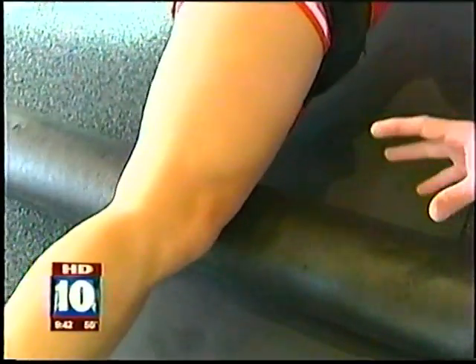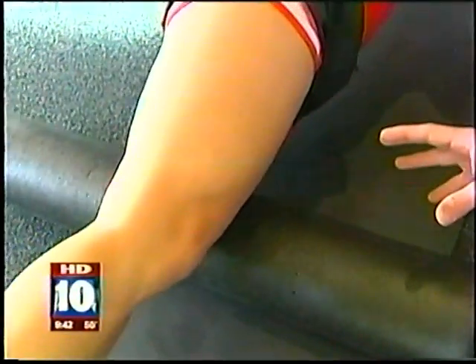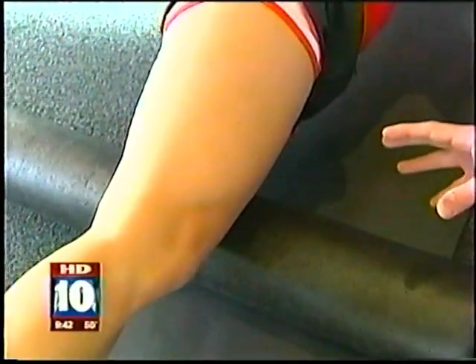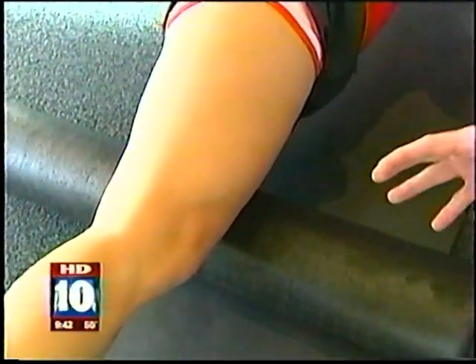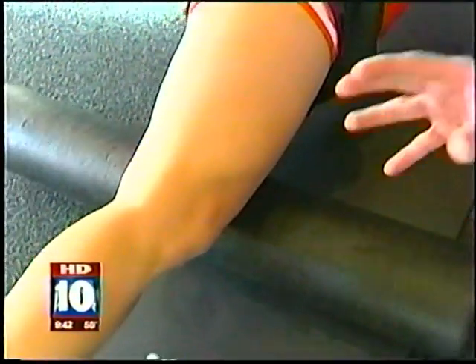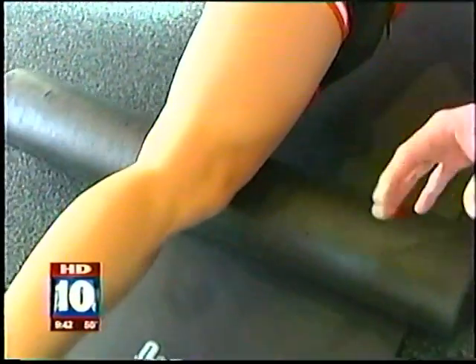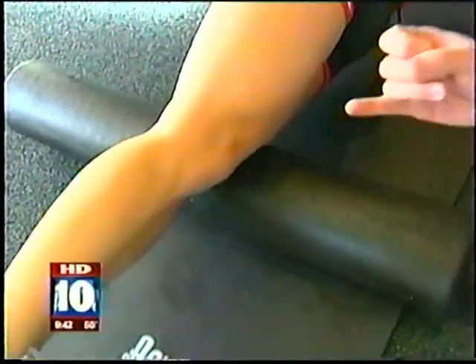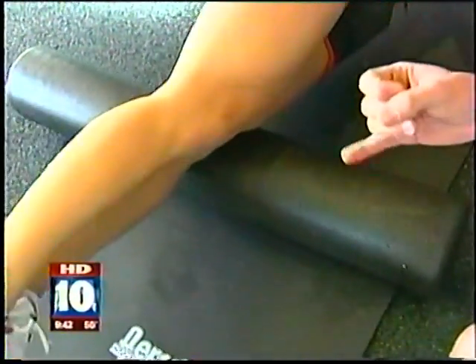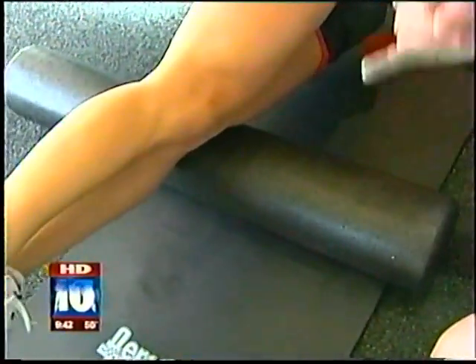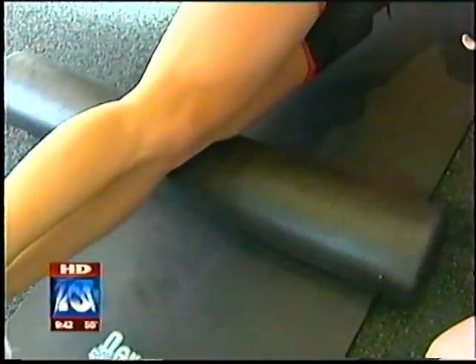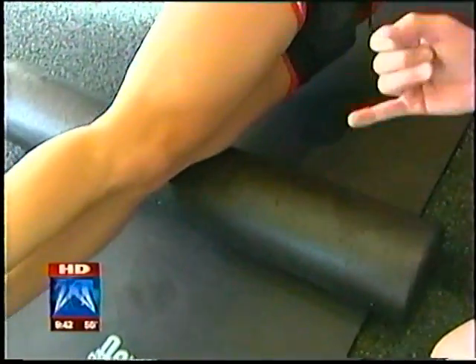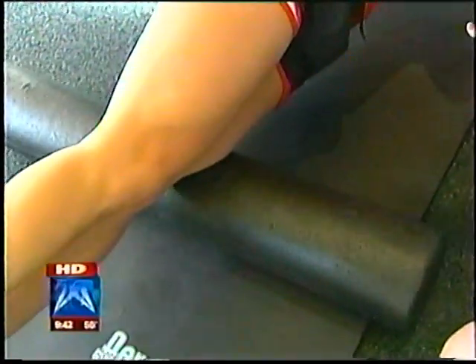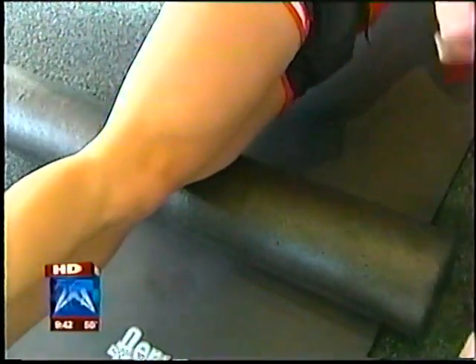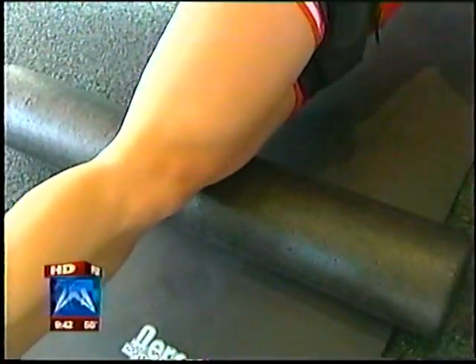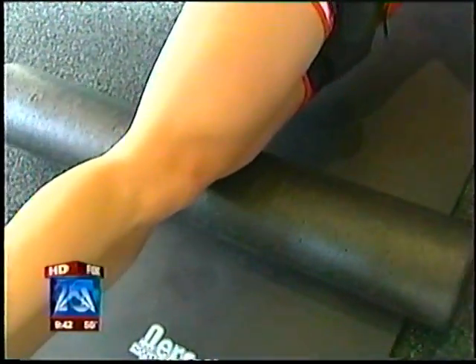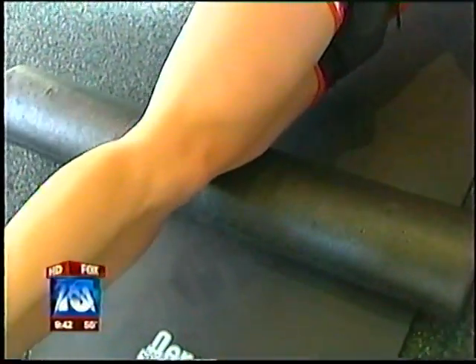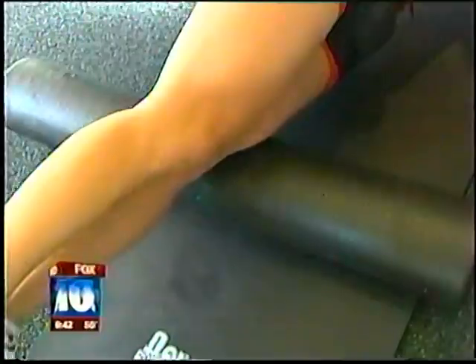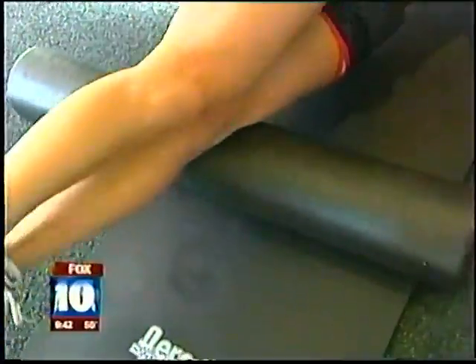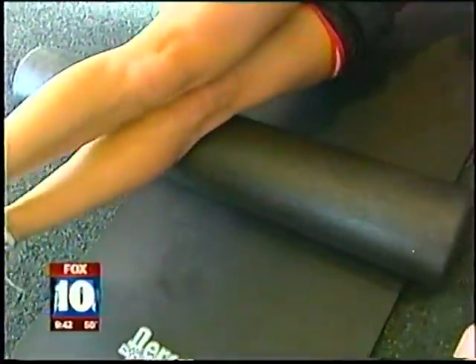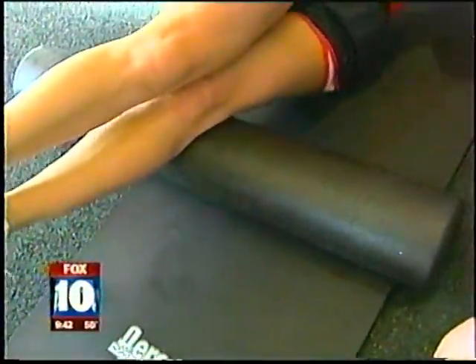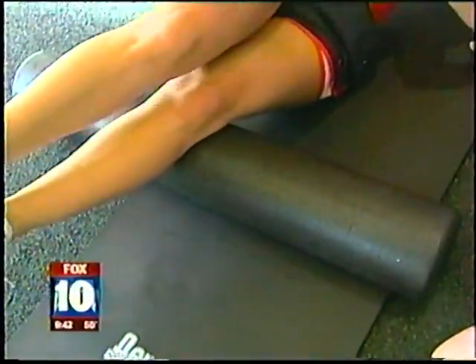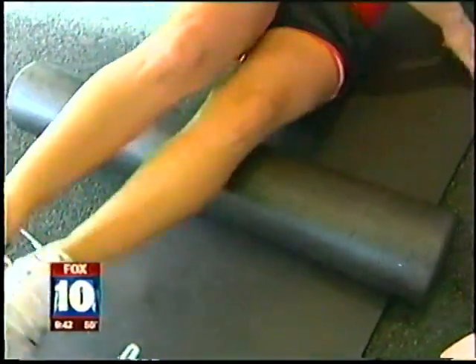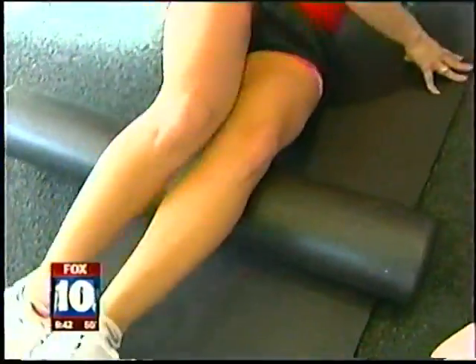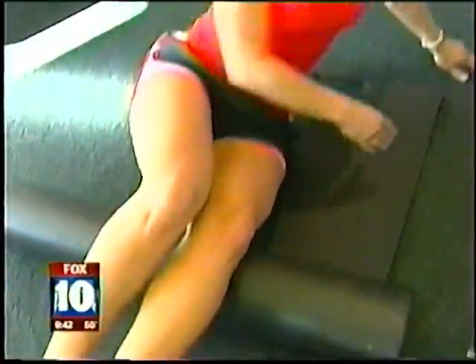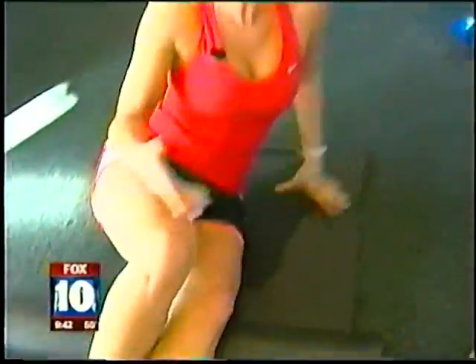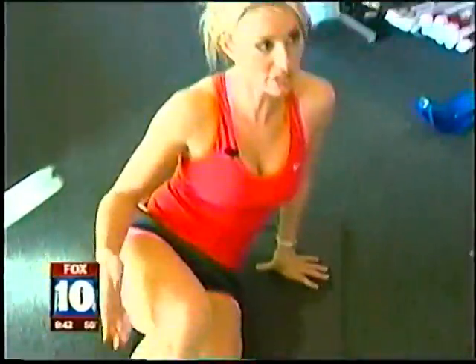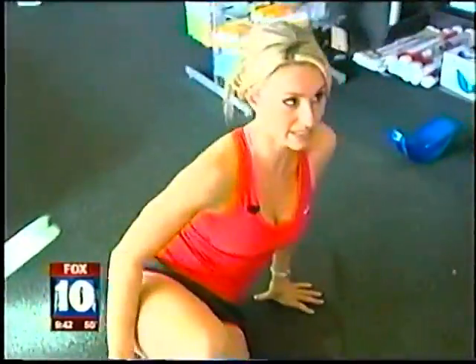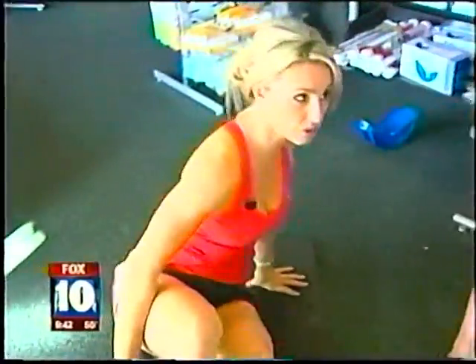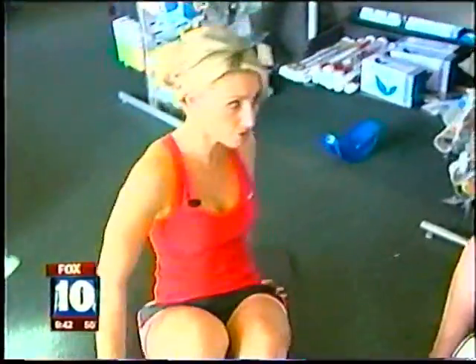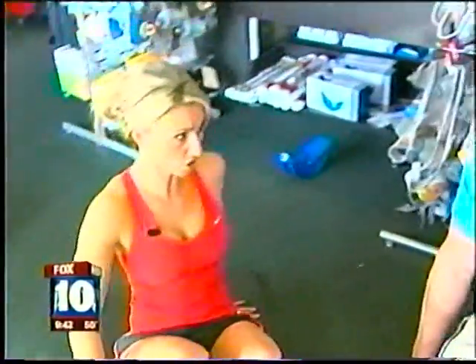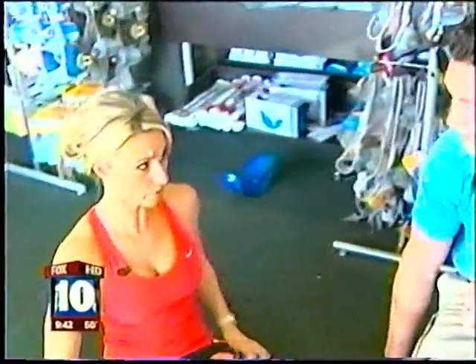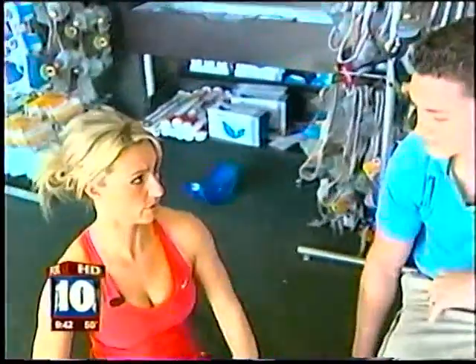That means there's an adhesion or a knot there, and if you don't take care of that, it's going to lead to future knee problems, feet problems, hip problems. And to prevent you from injury. And it's not just the IT band.